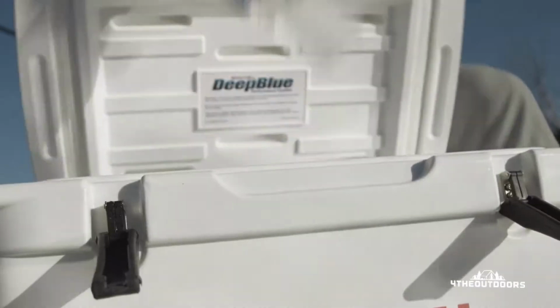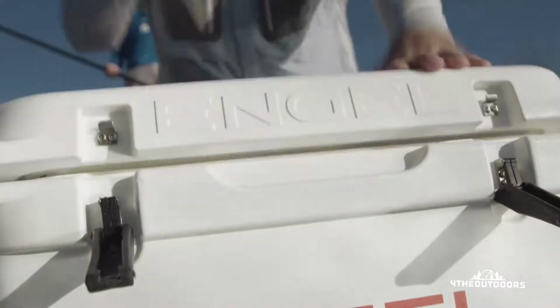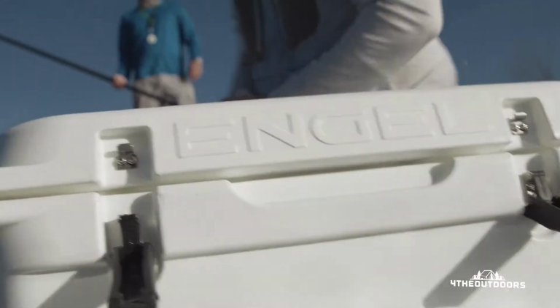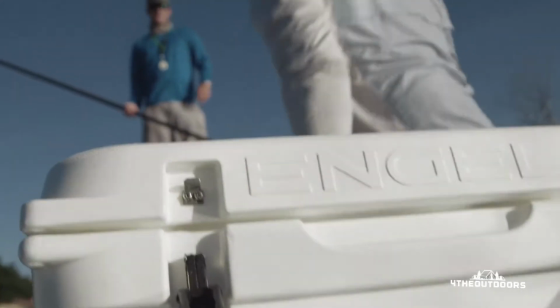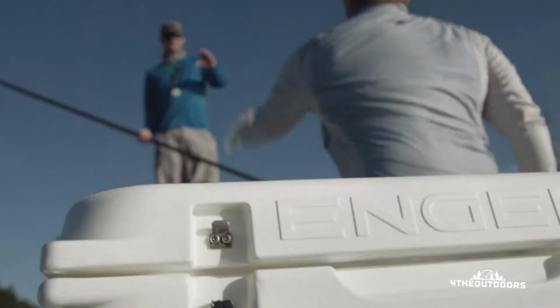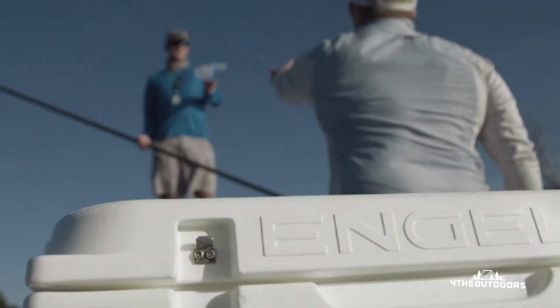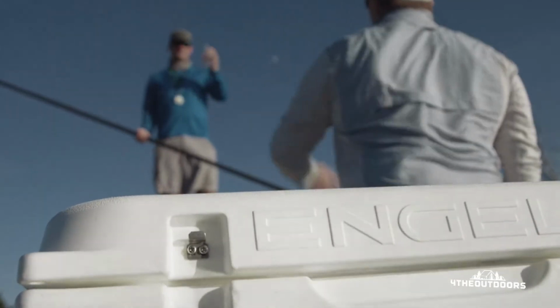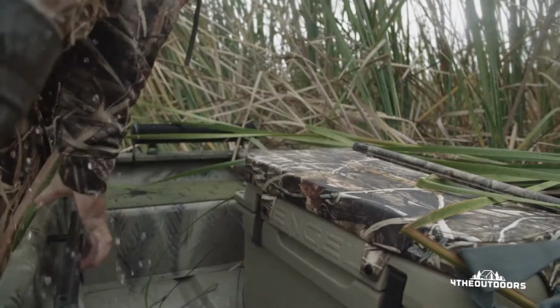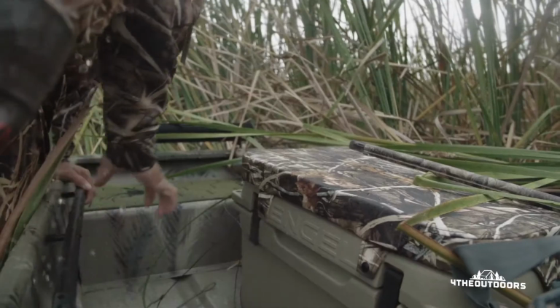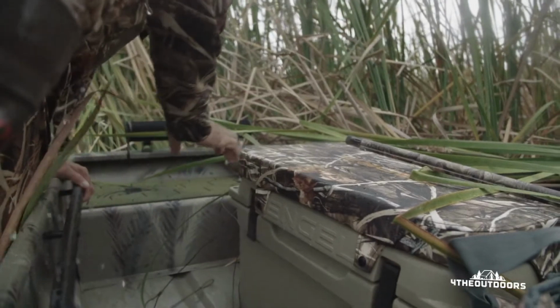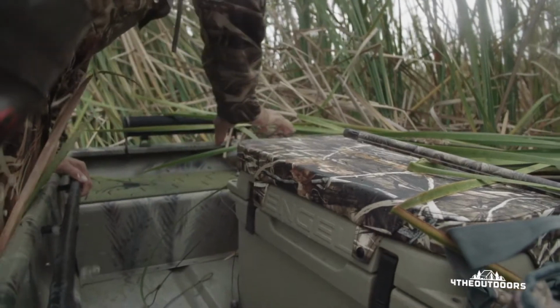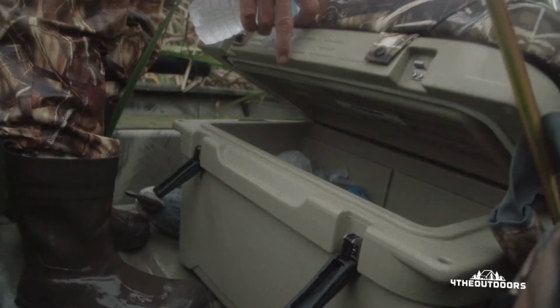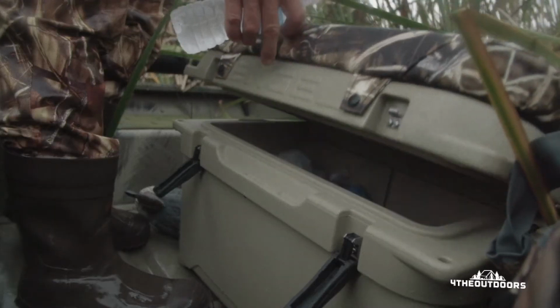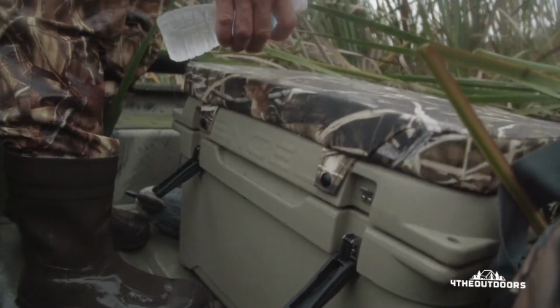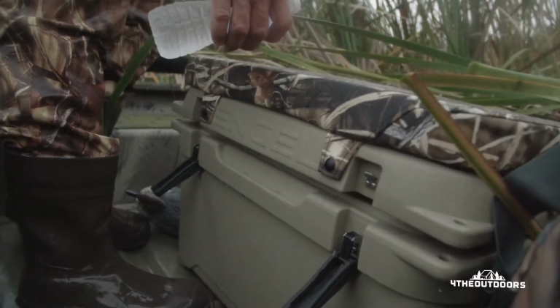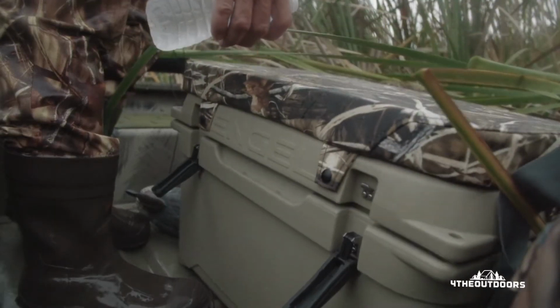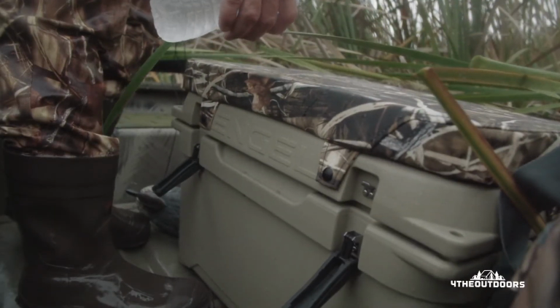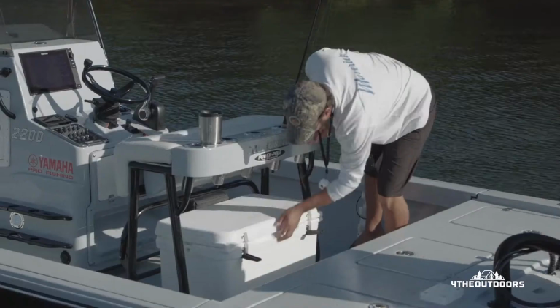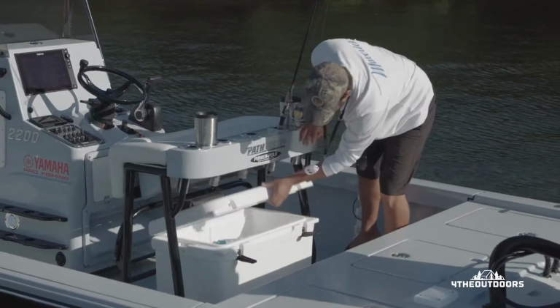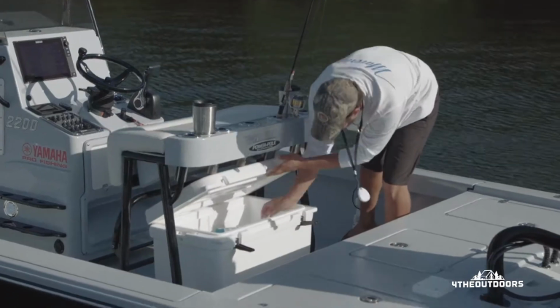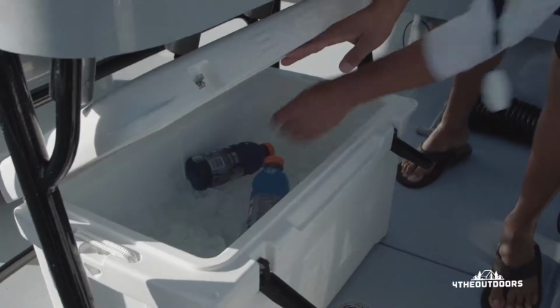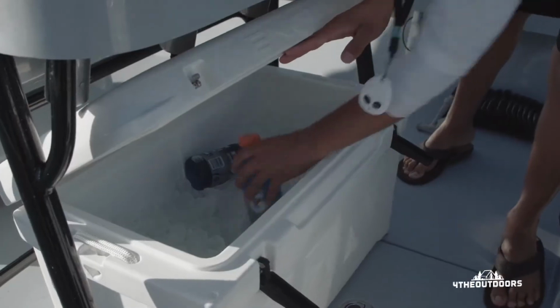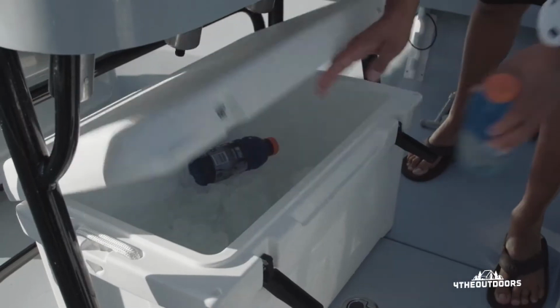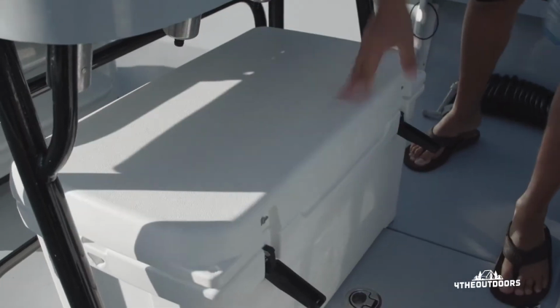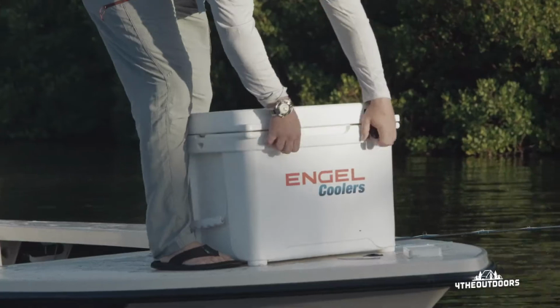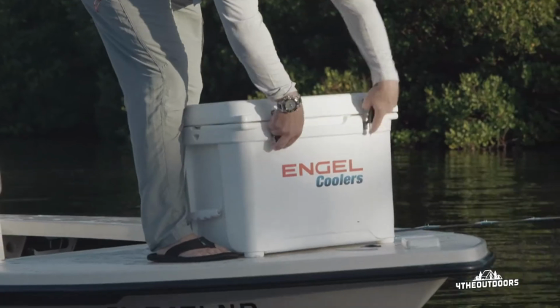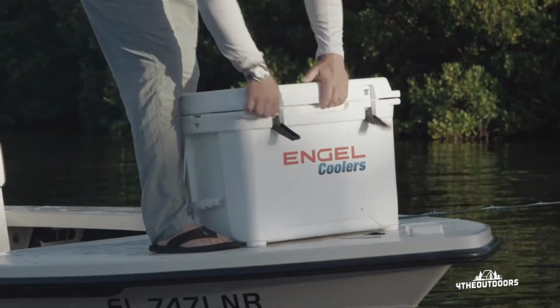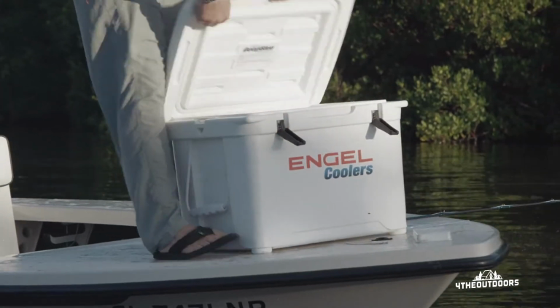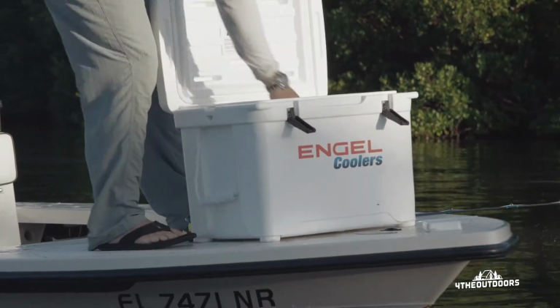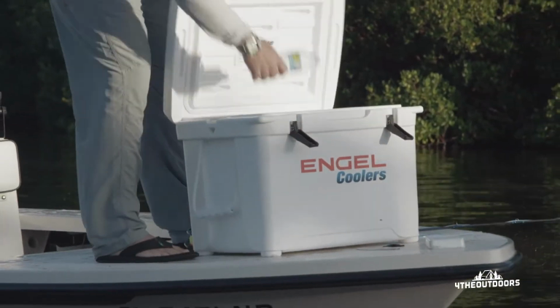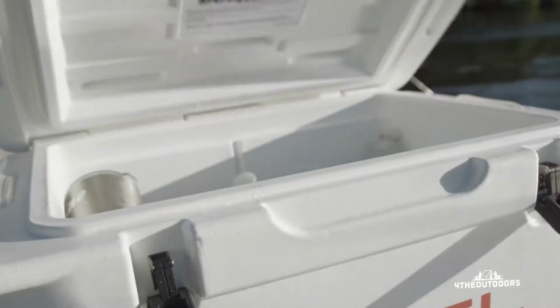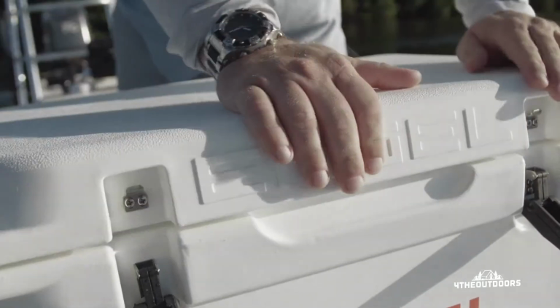Engel Deep Blue coolers are tough enough to win a fight with a grizzly bear. The original Roto-molded high-performance coolers feature a full 2 inches of dense insulation injected in the top, bottom, and all the sides.